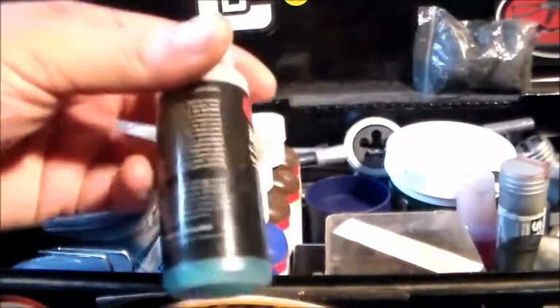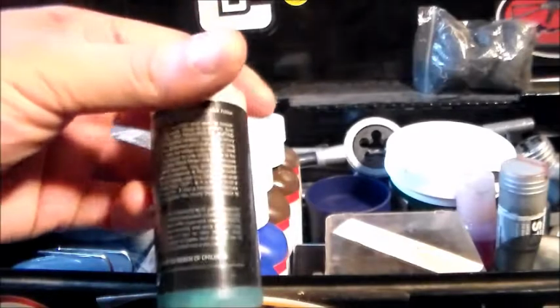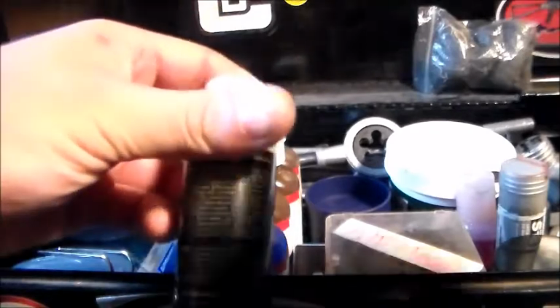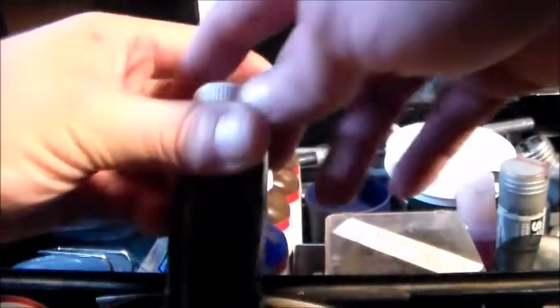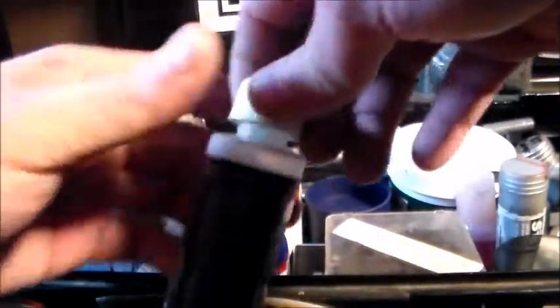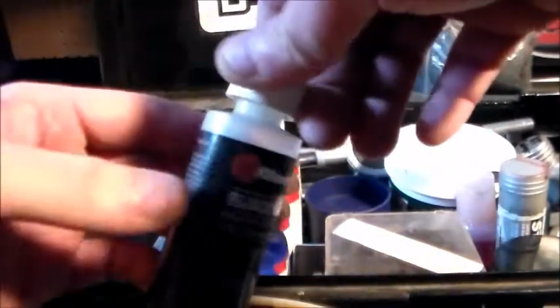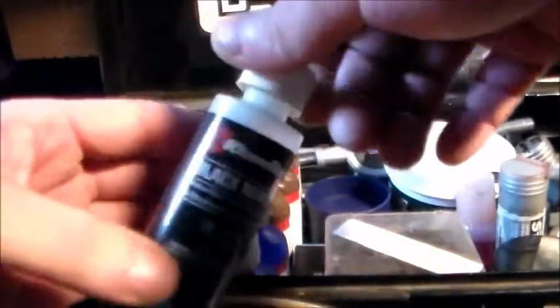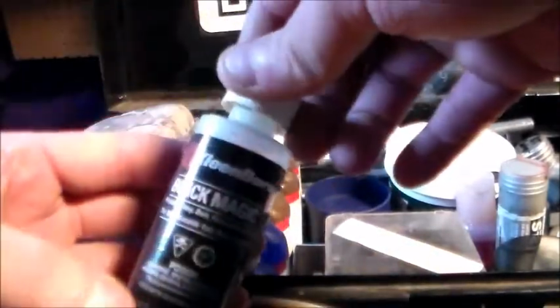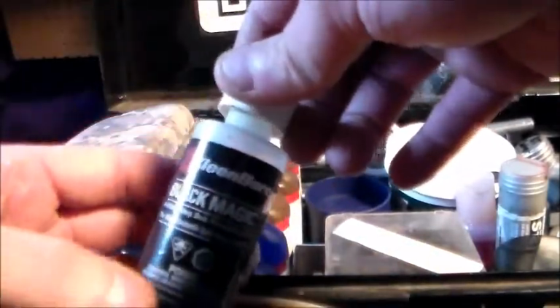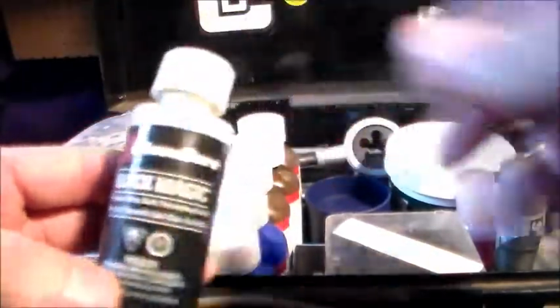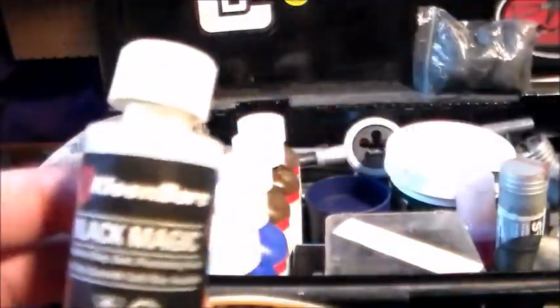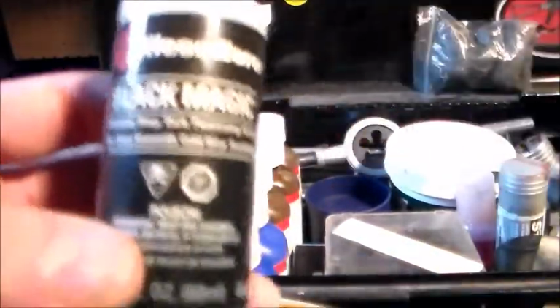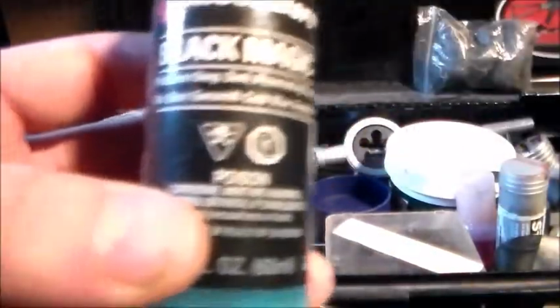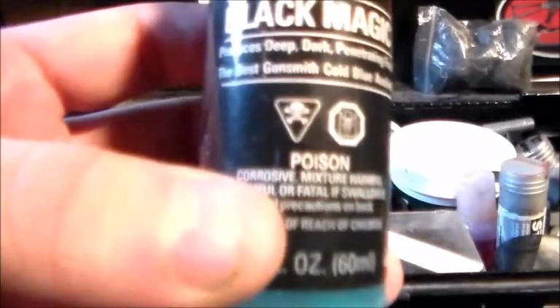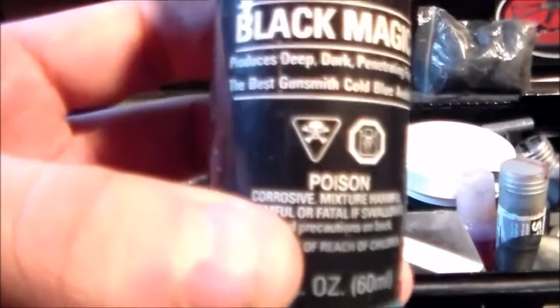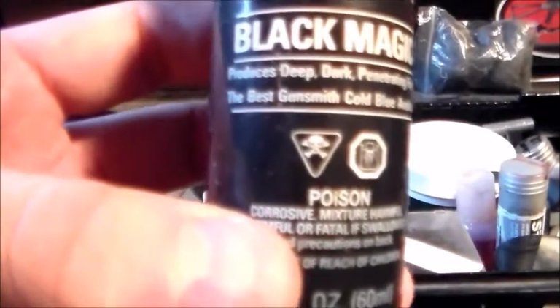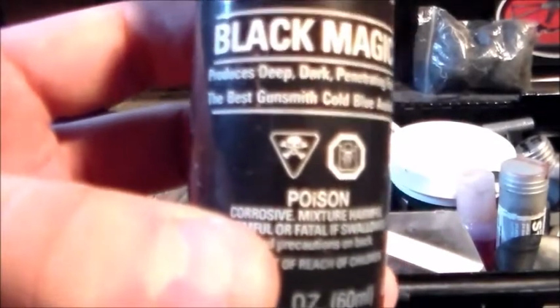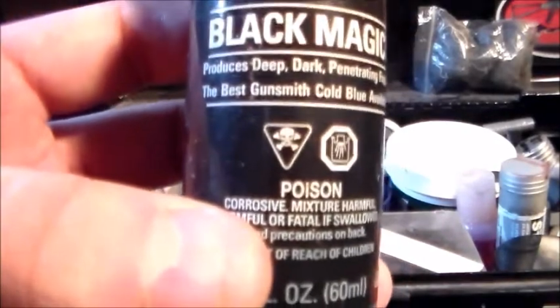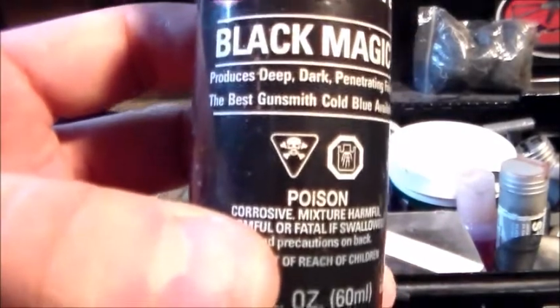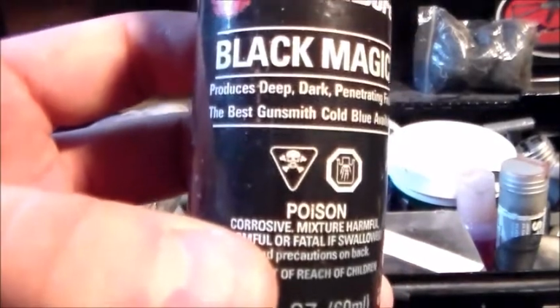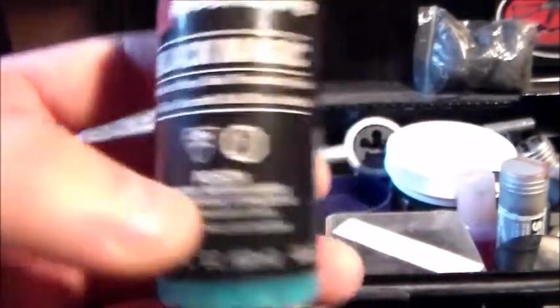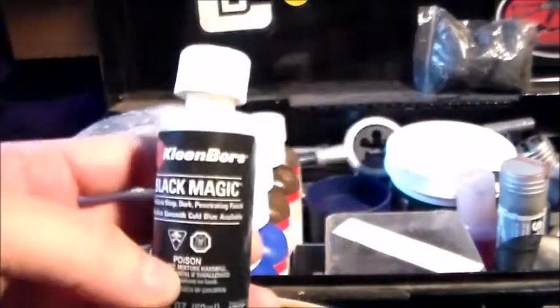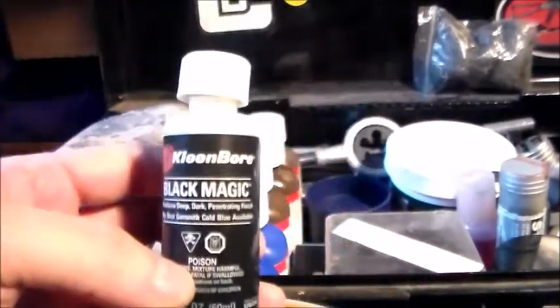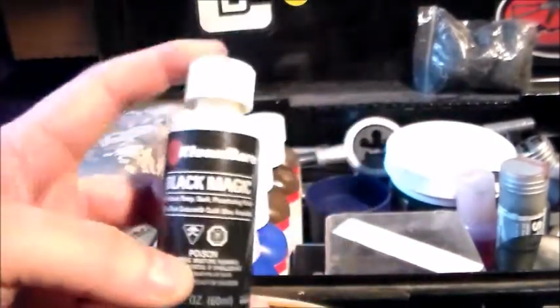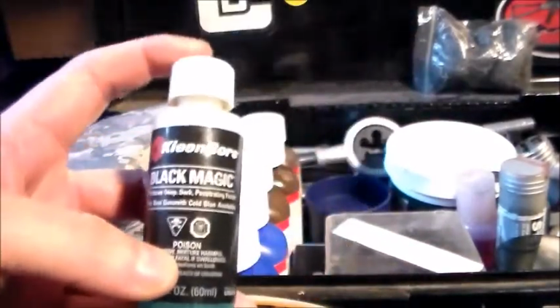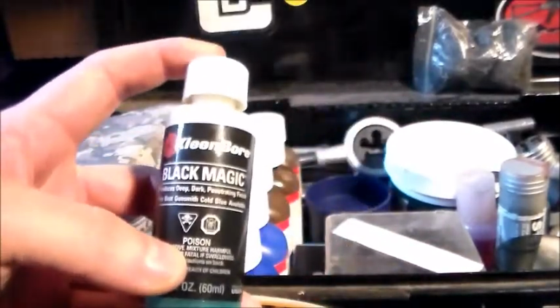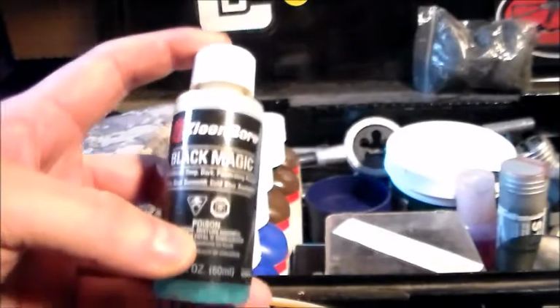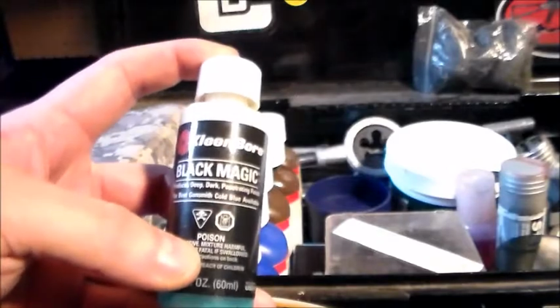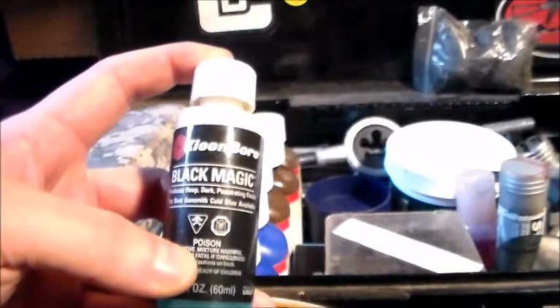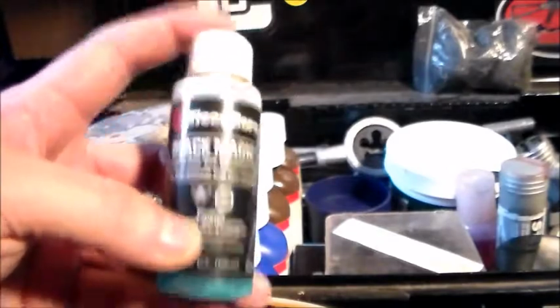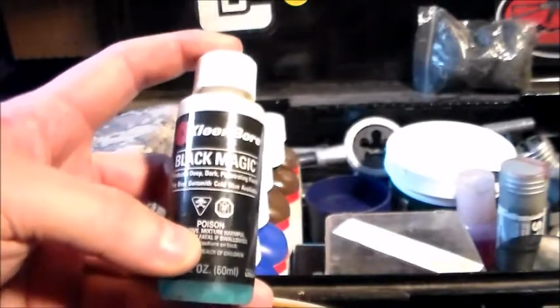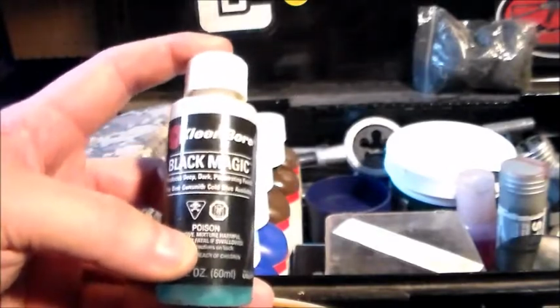They used to have this just for certified gunsmiths because it's really potent. As you can see there's a little skull on it — this is poison. Definitely wear gloves with this, because this will give you cancer if you don't.